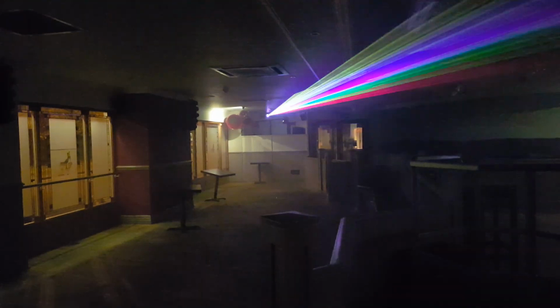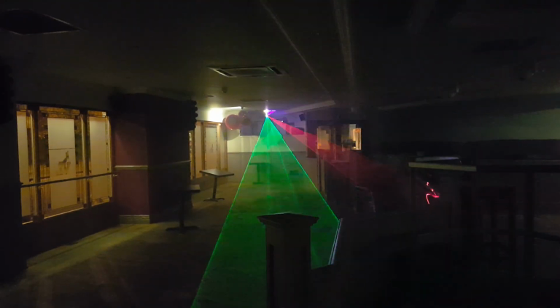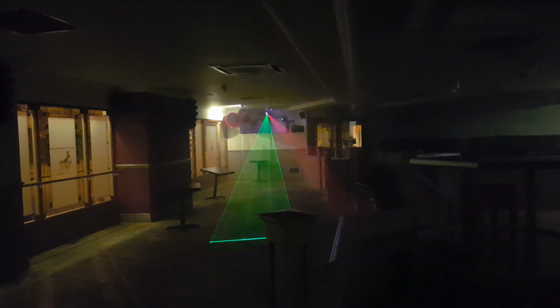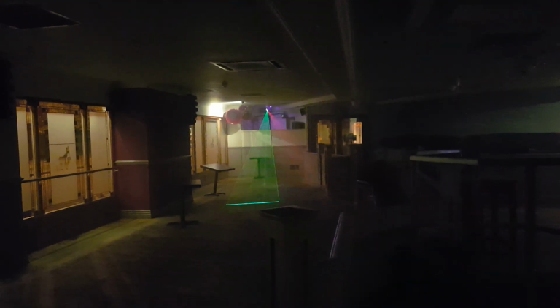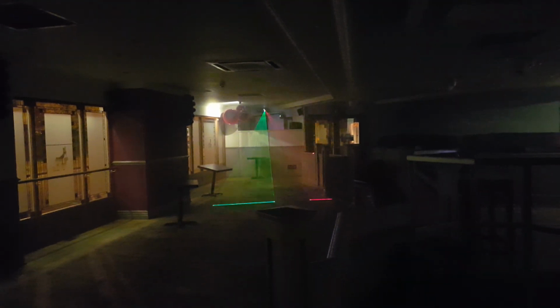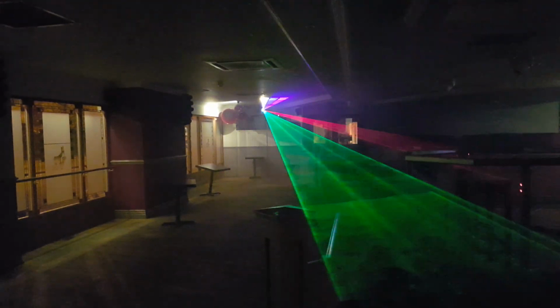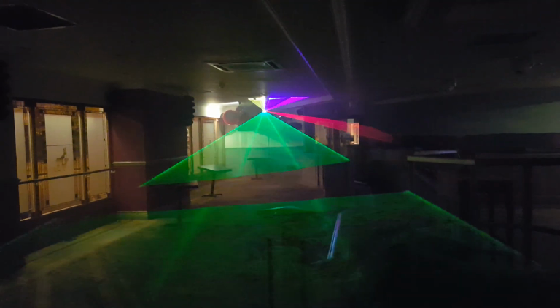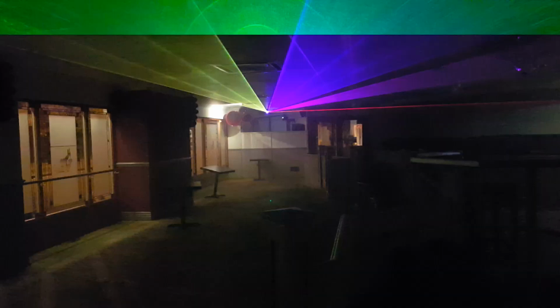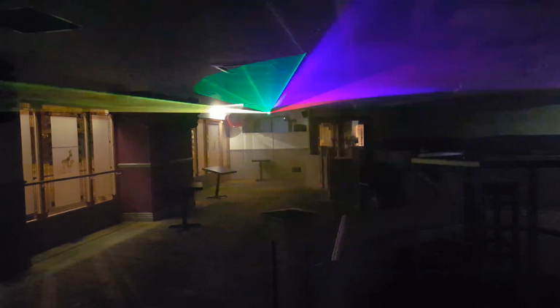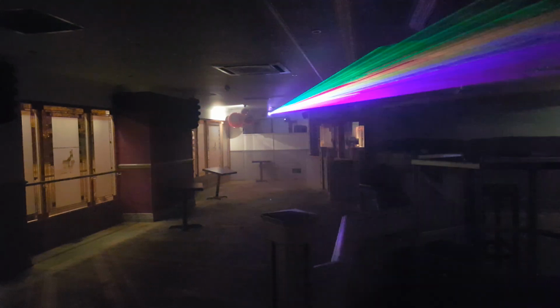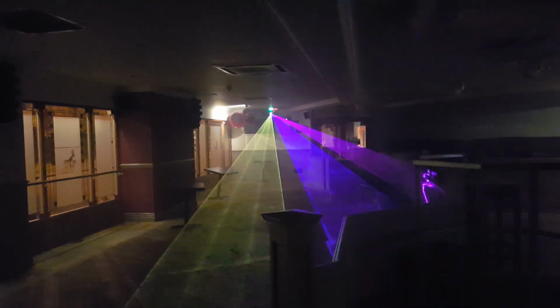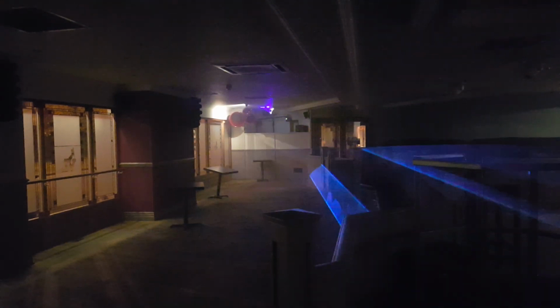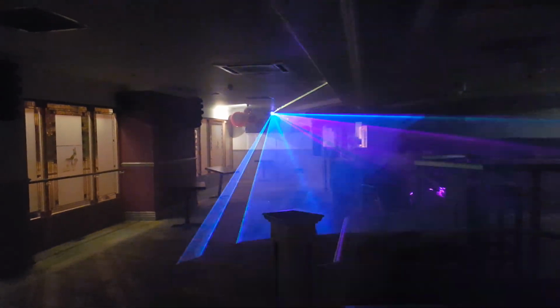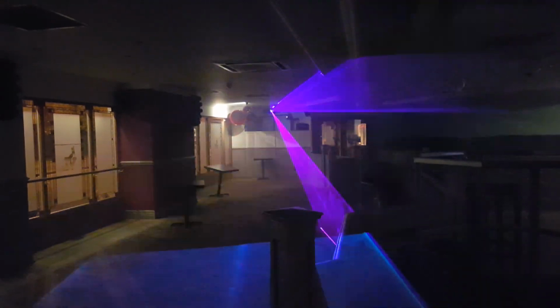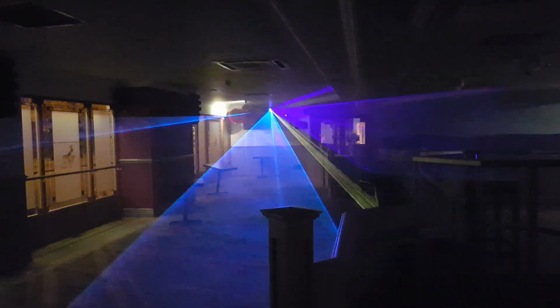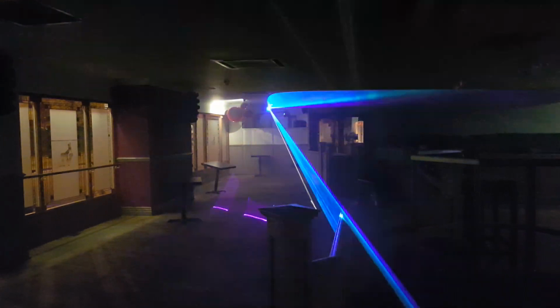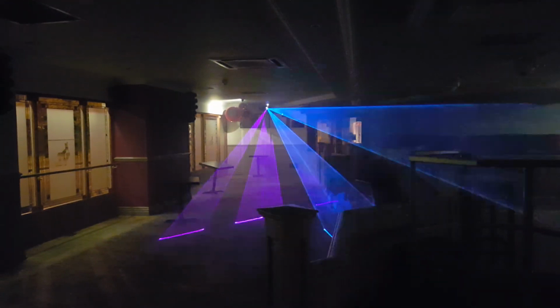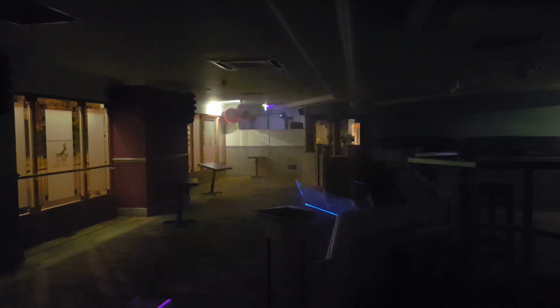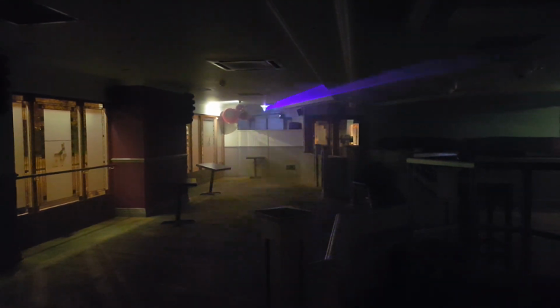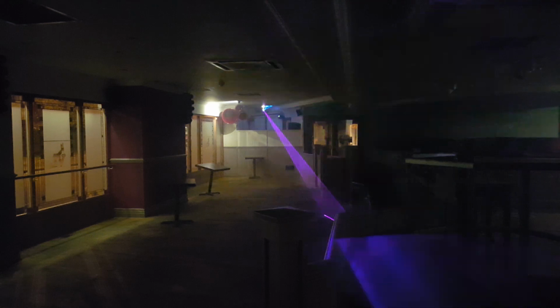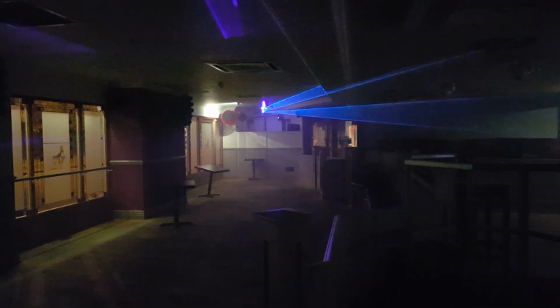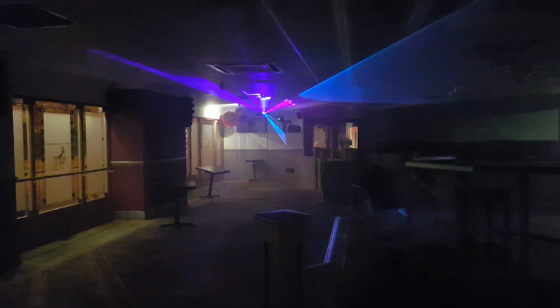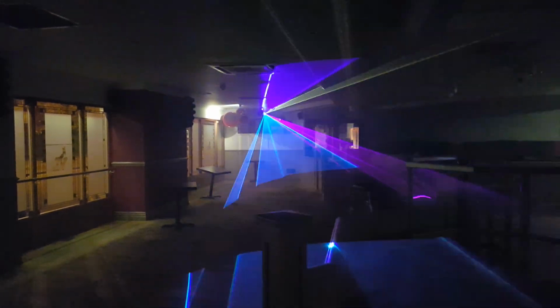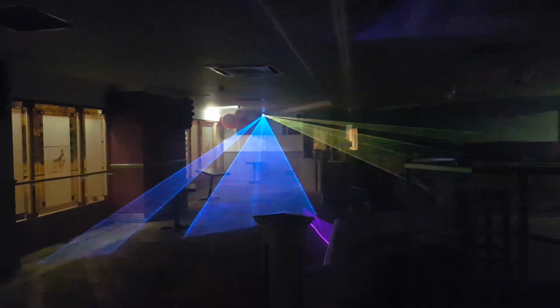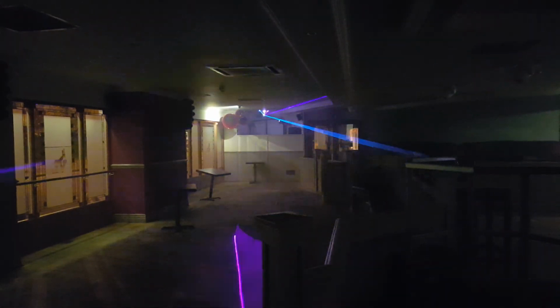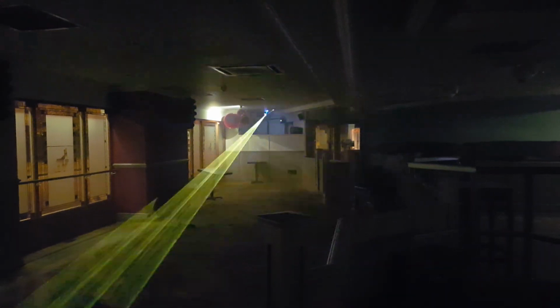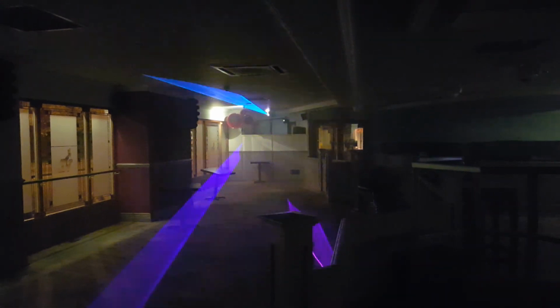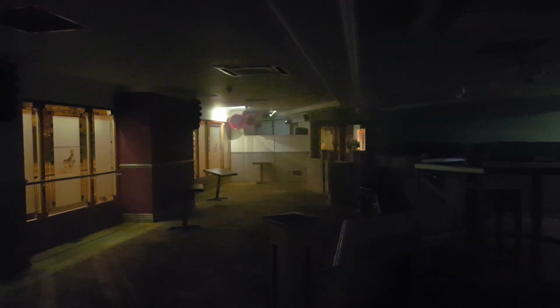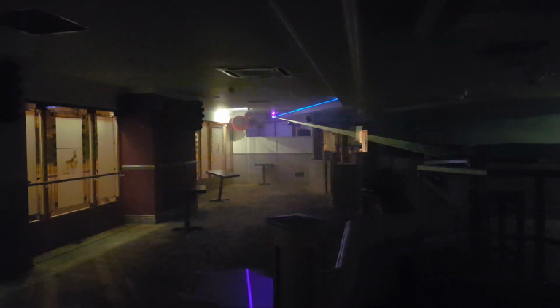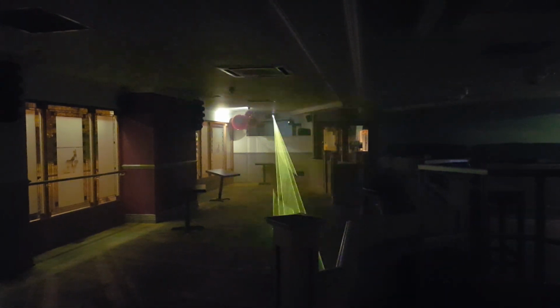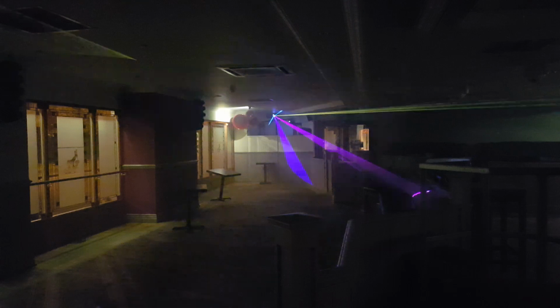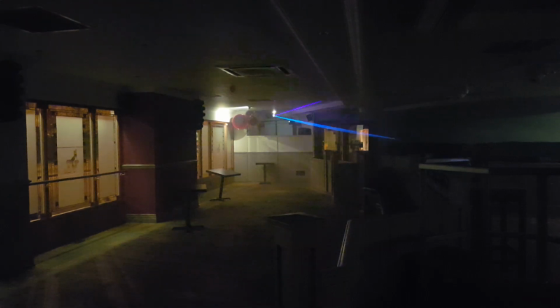We've got another couple of lasers as well. We've got the PM2400 and we've also got a LaserWheel Pro 700. We're going to show you the difference between all of these and how they can be improved.